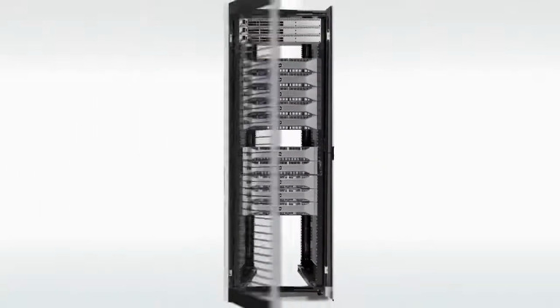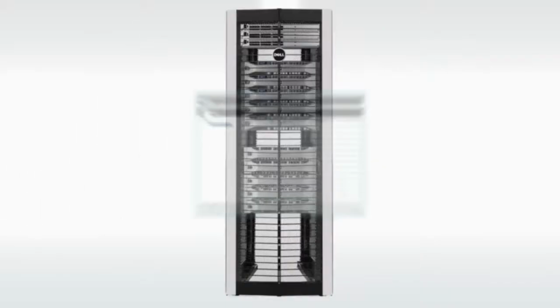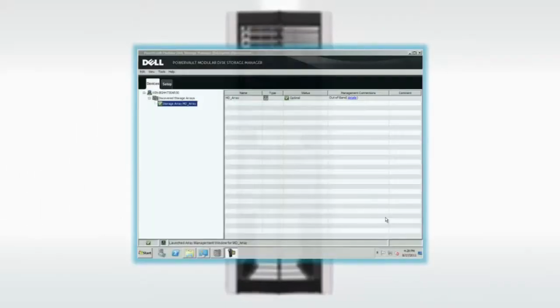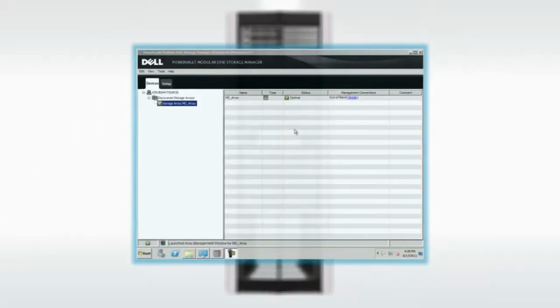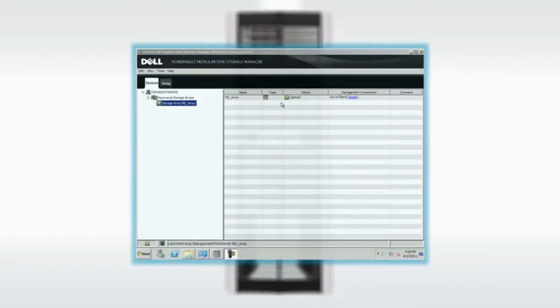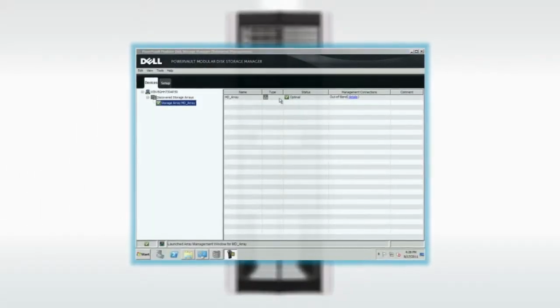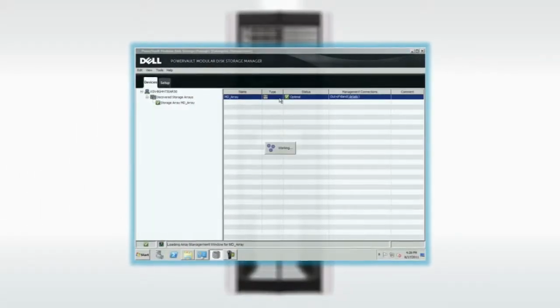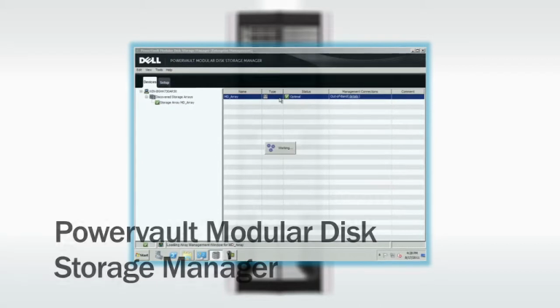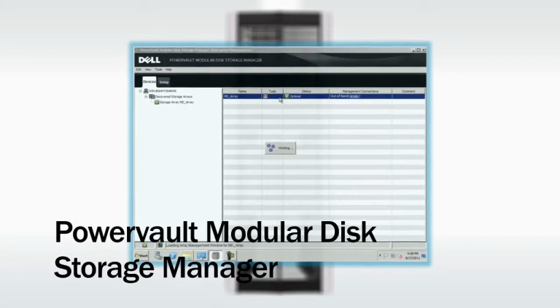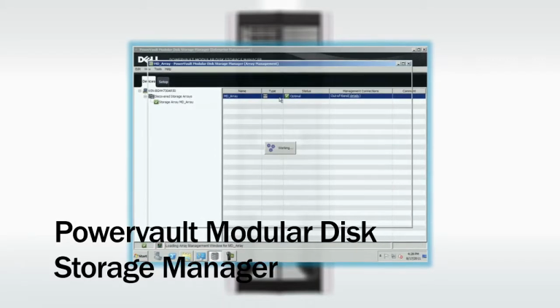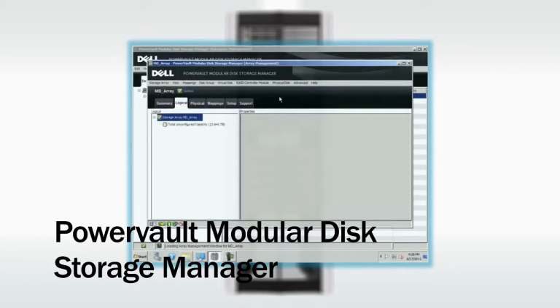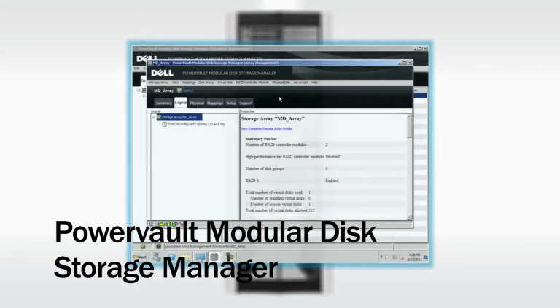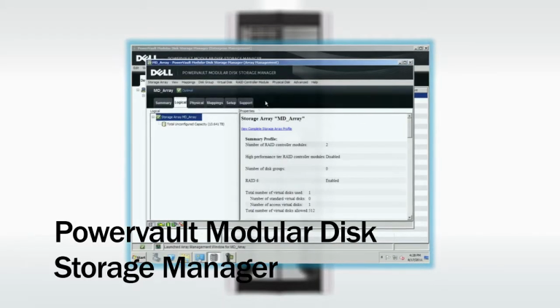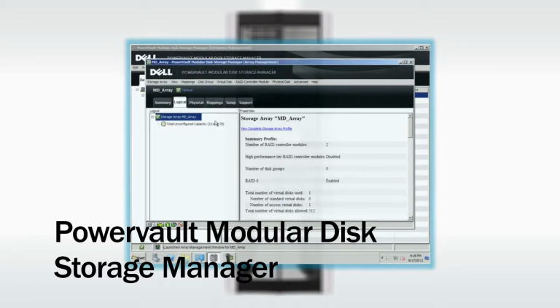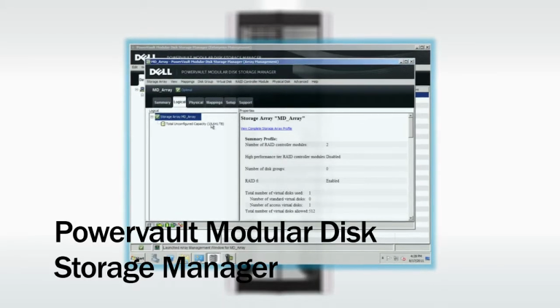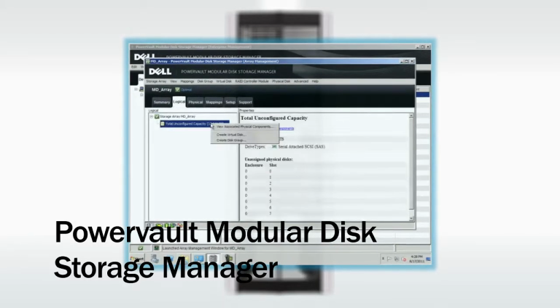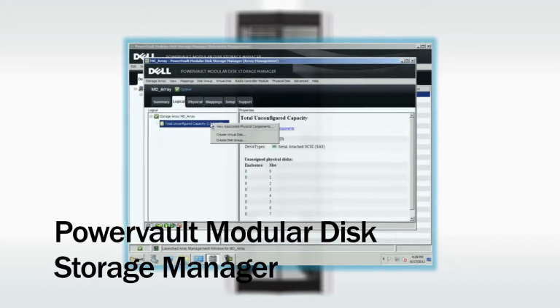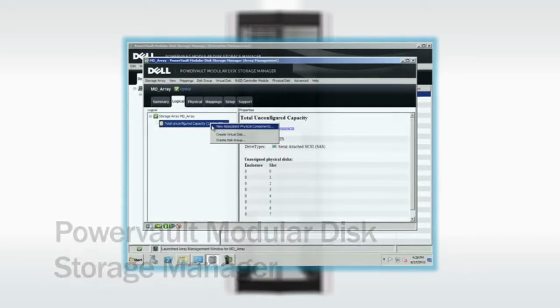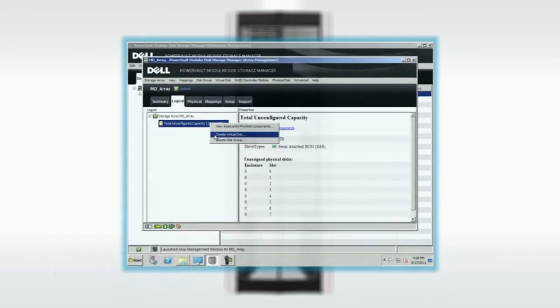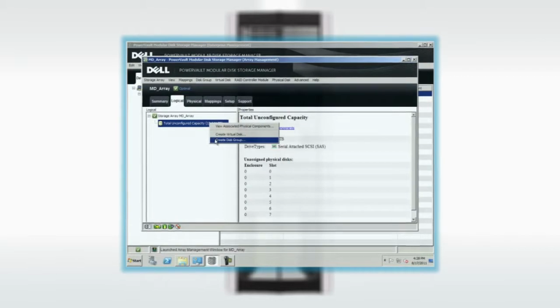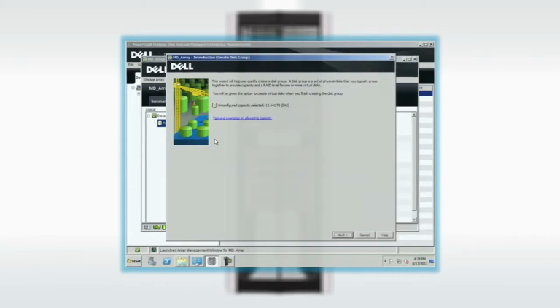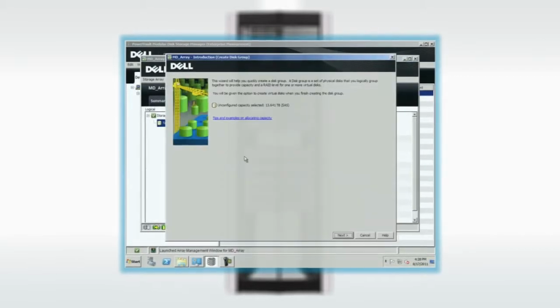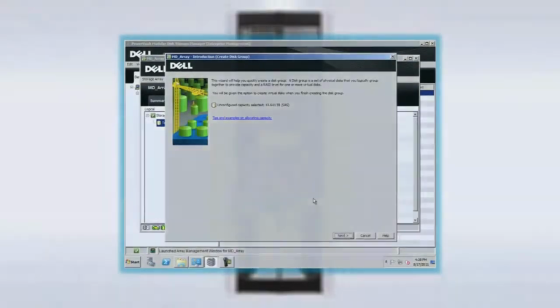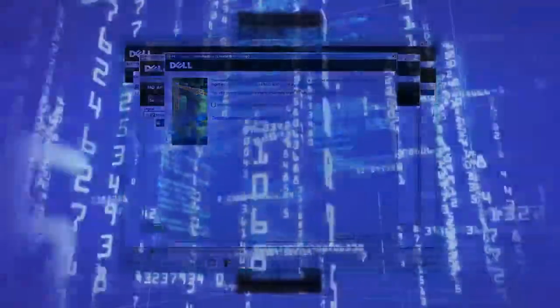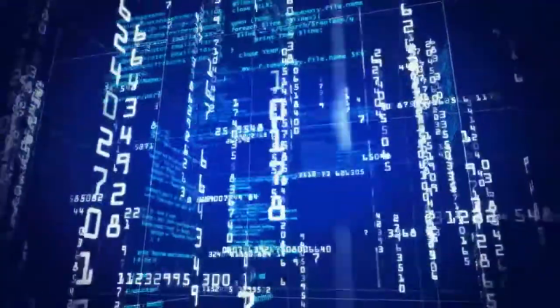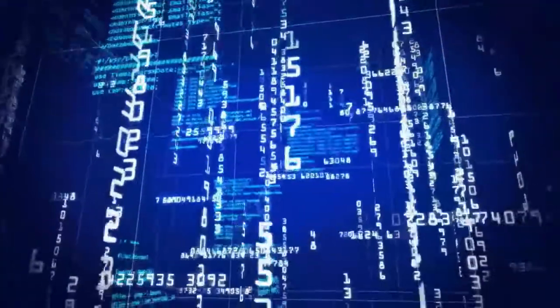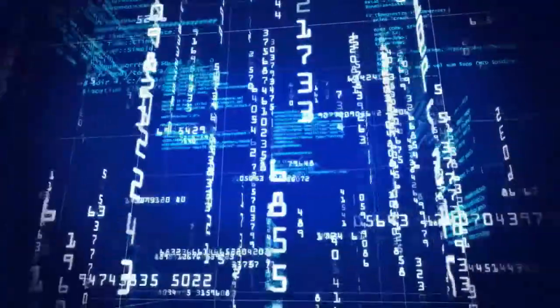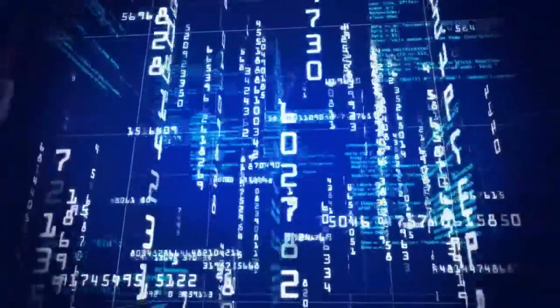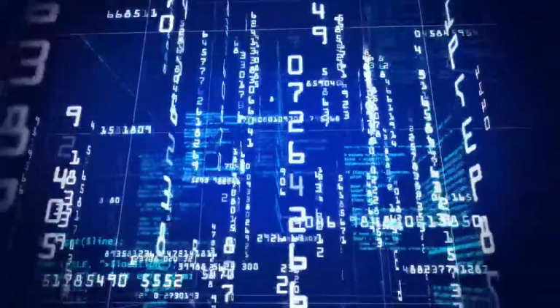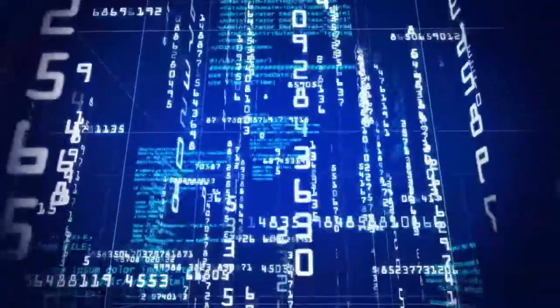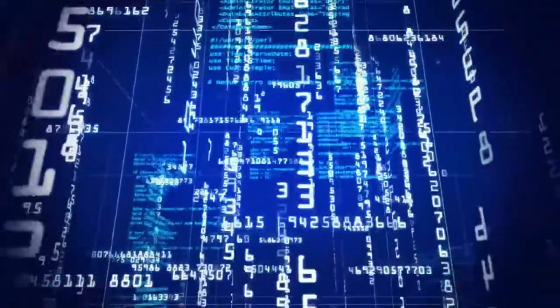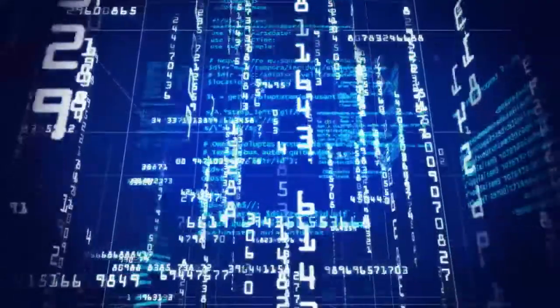Gain management efficiency with the MD Storage Manager. PowerVault allows business owners to choose their drive types, disk types, and software options. The reliability of virtualized environments means security and data storage with affordability in mind.